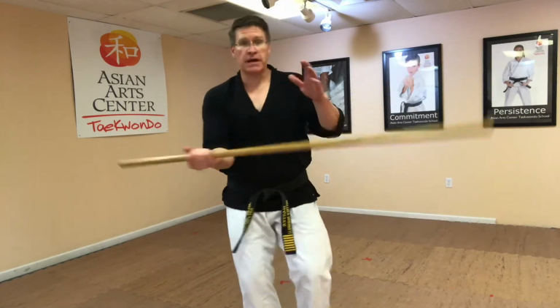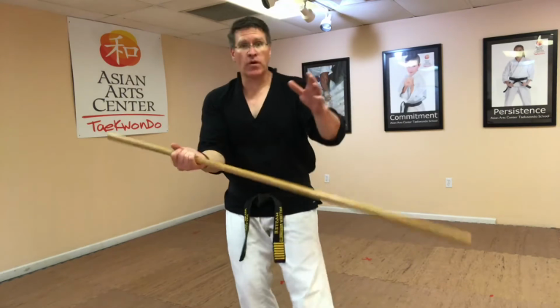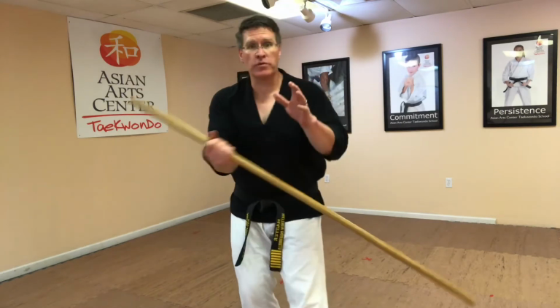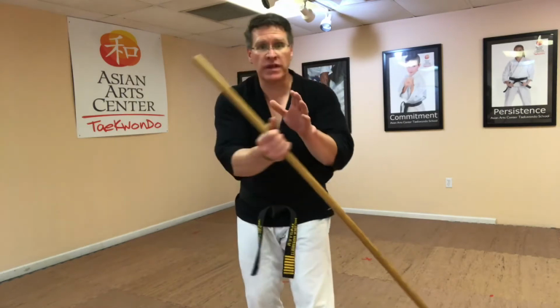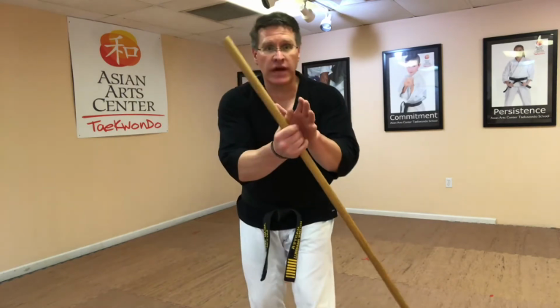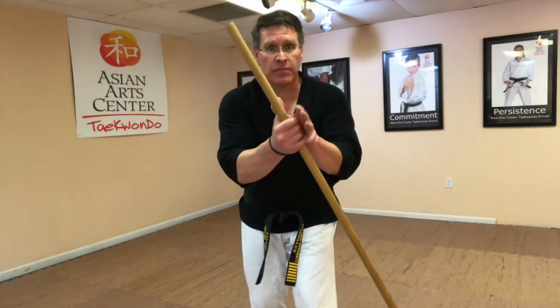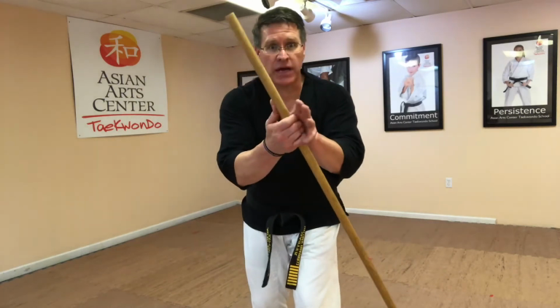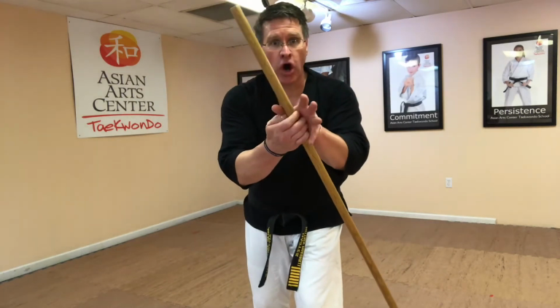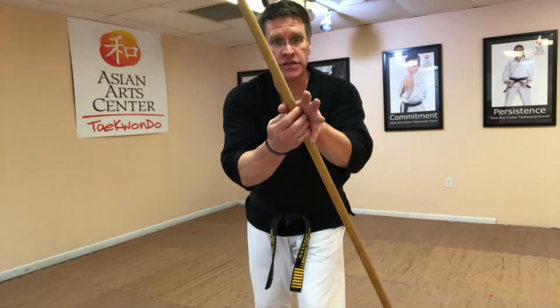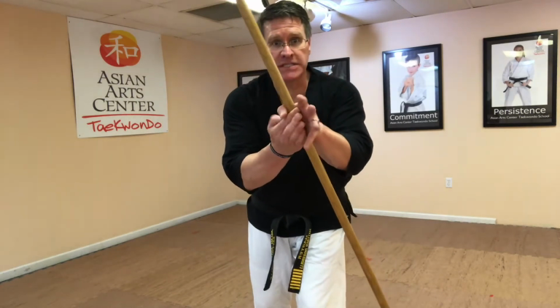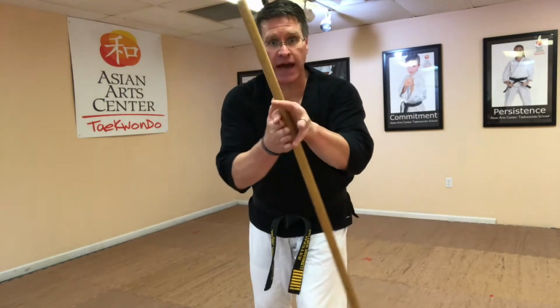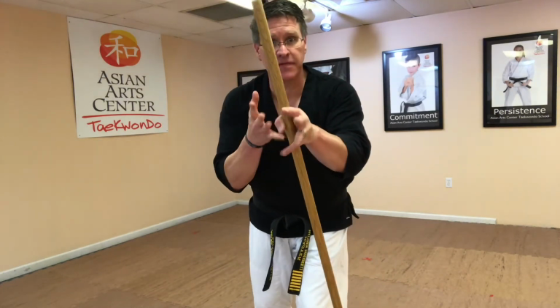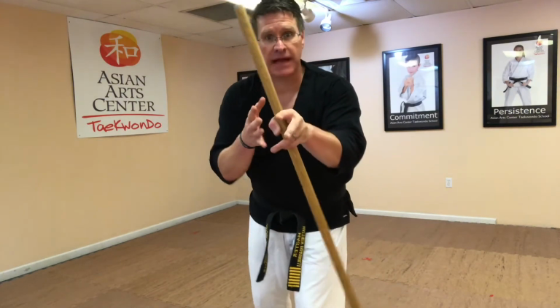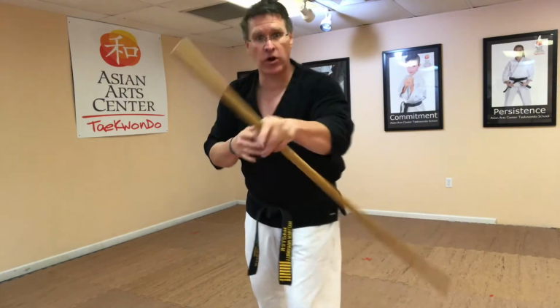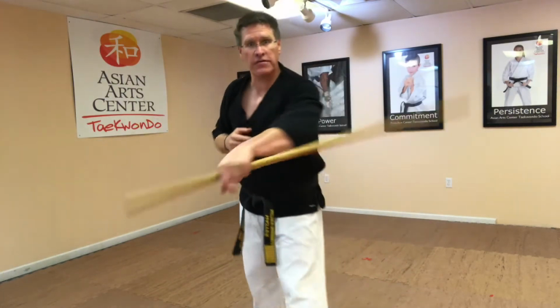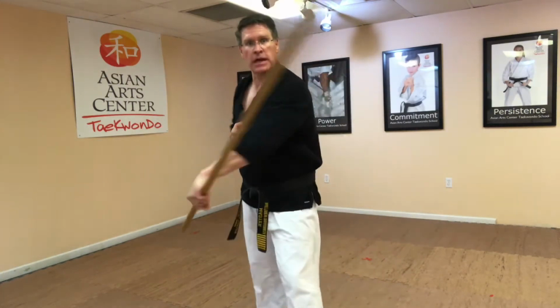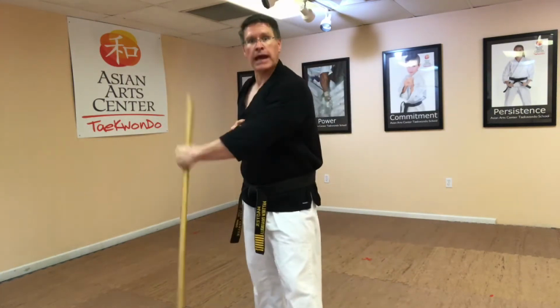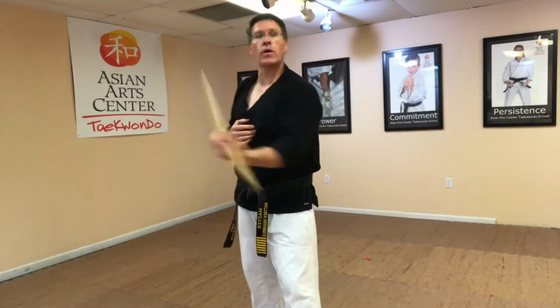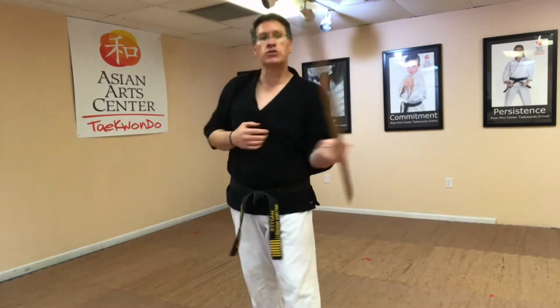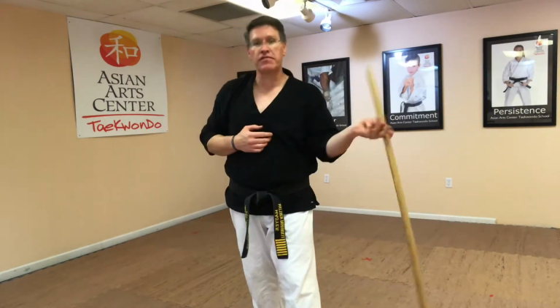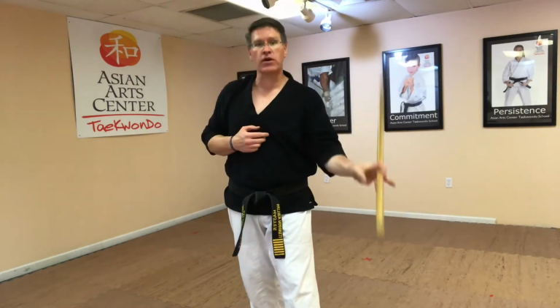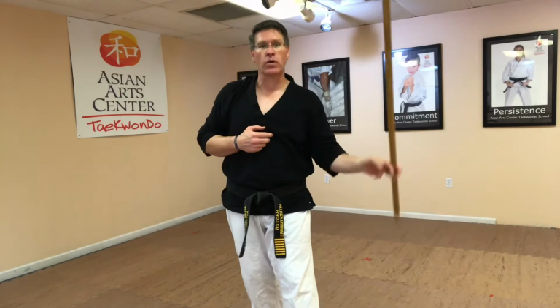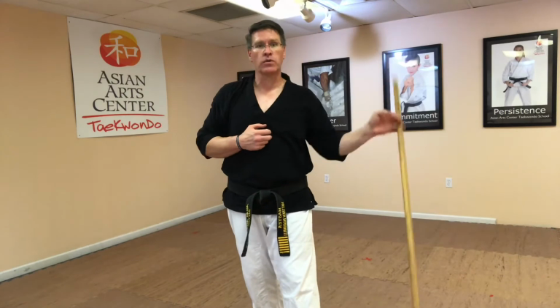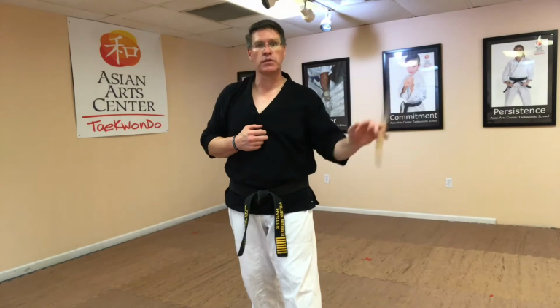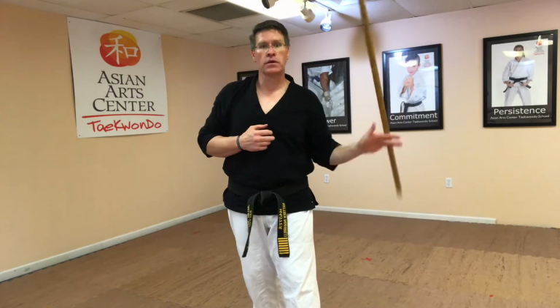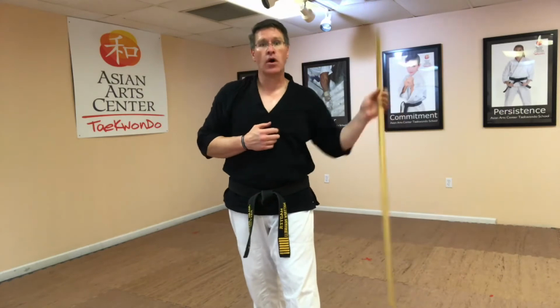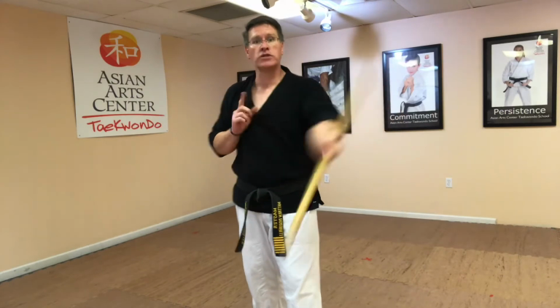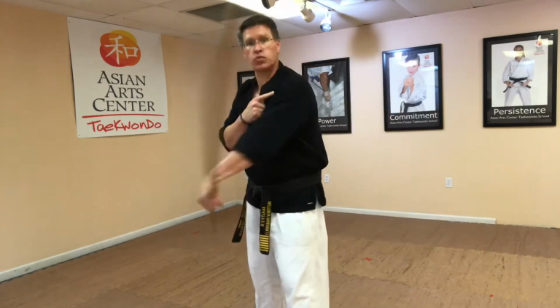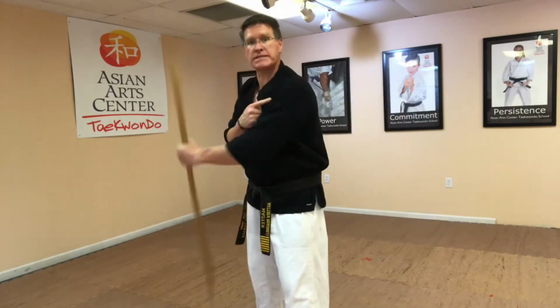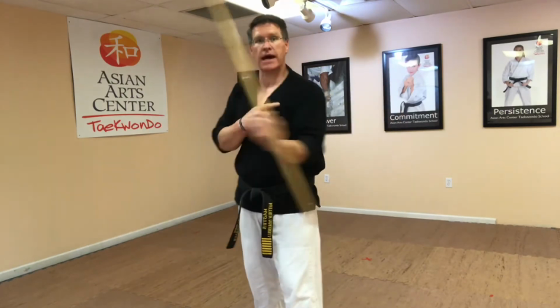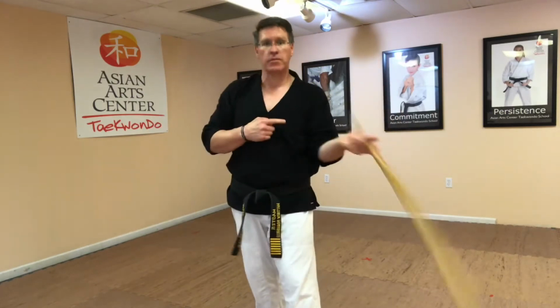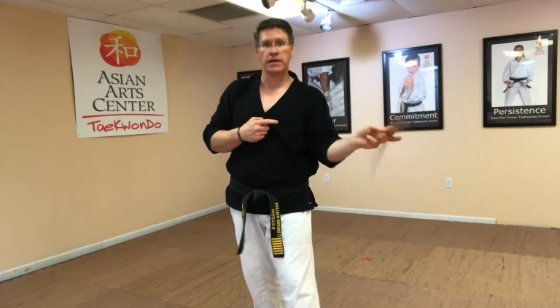Step forward, bring the other hand back onto the staff, take that one off and go into a finger roll on just one side of the body.